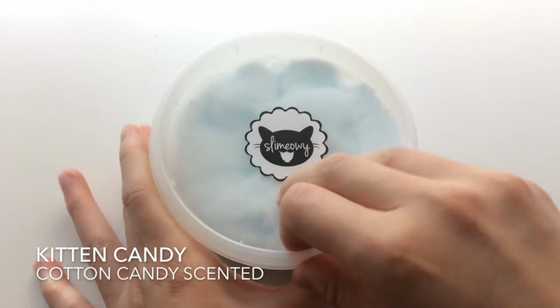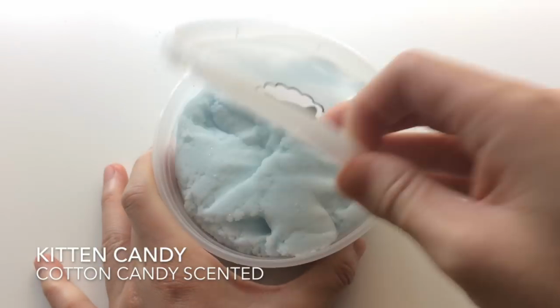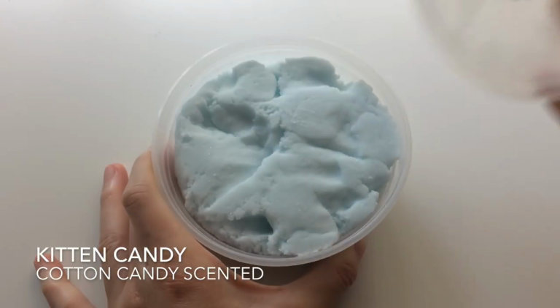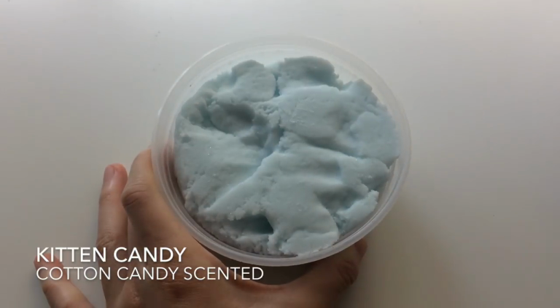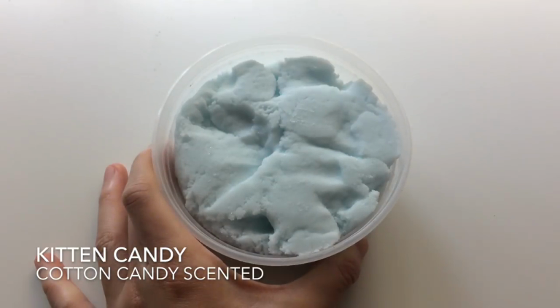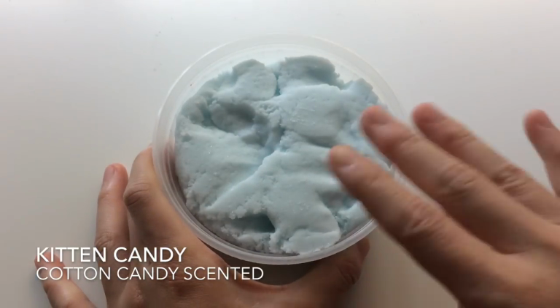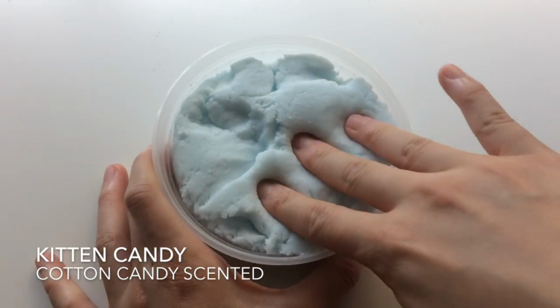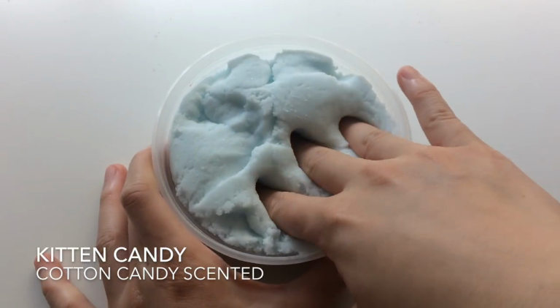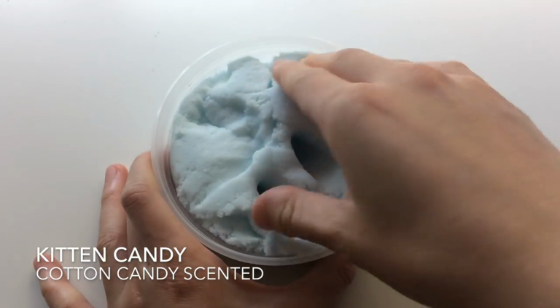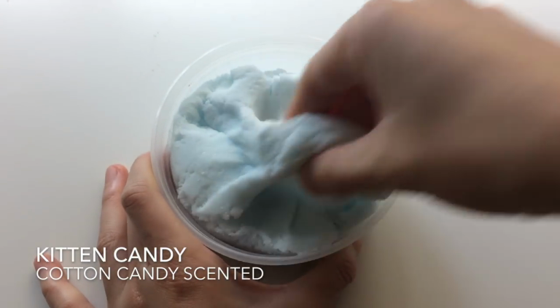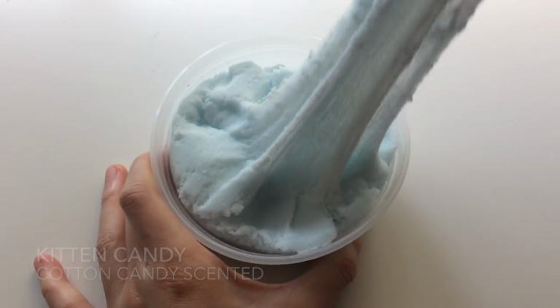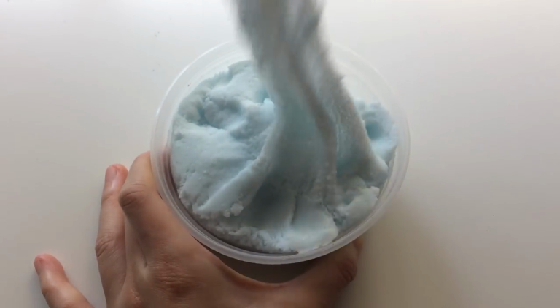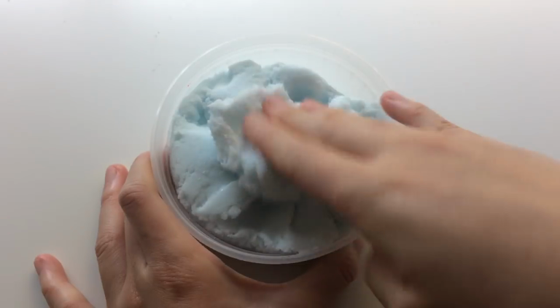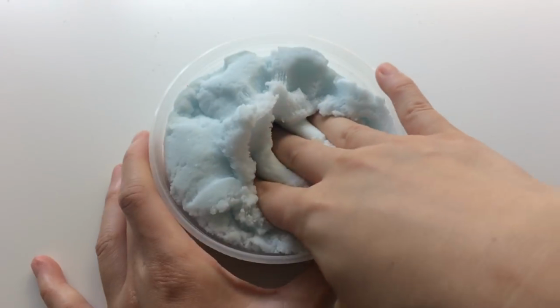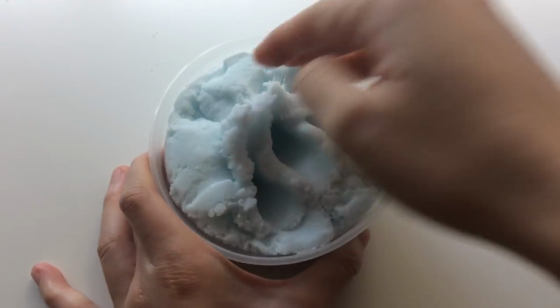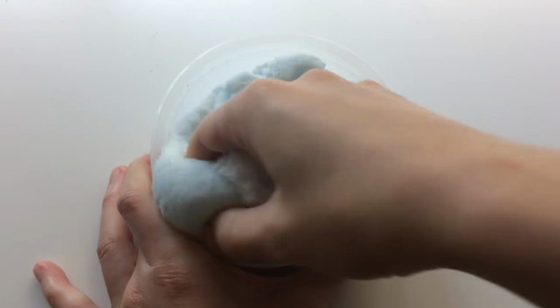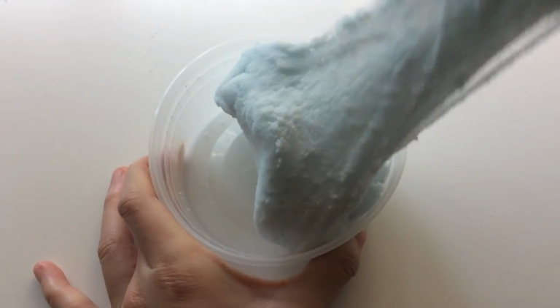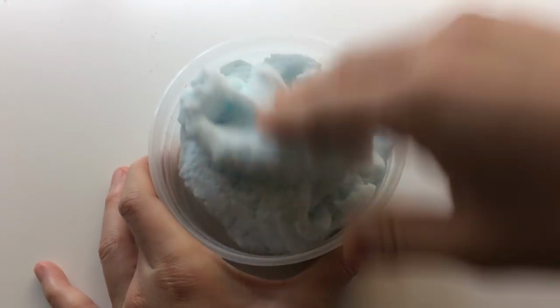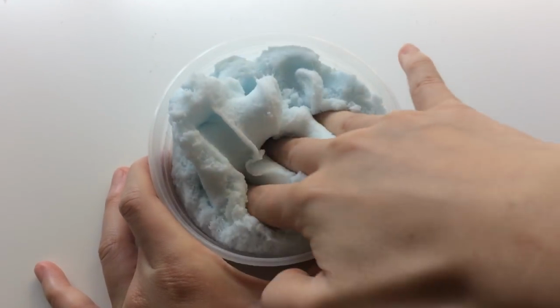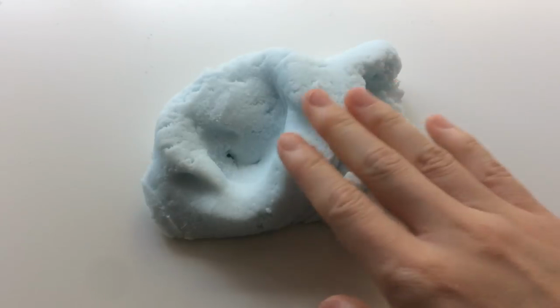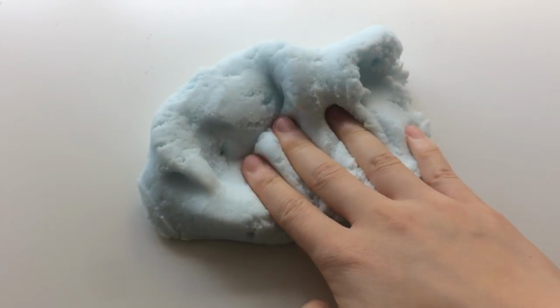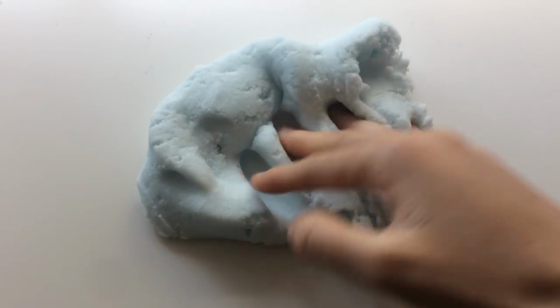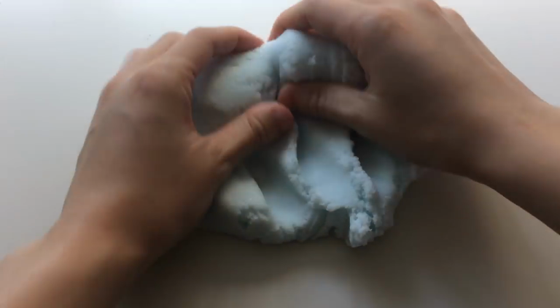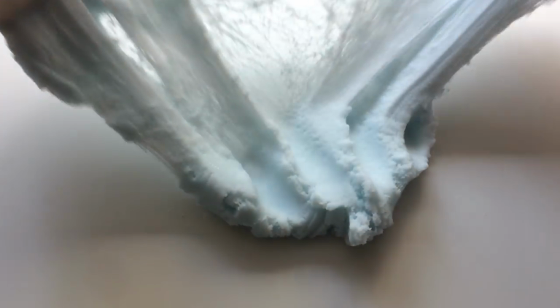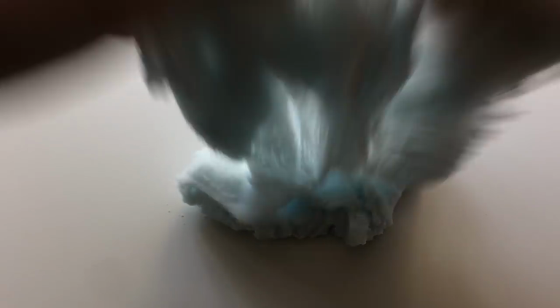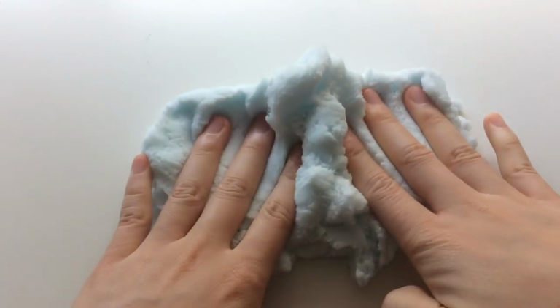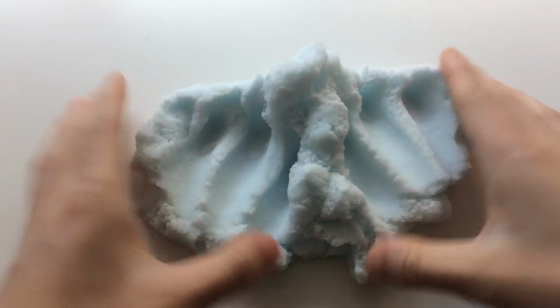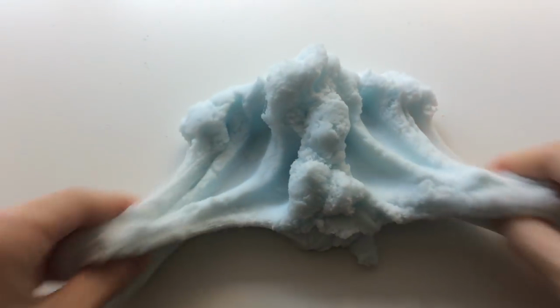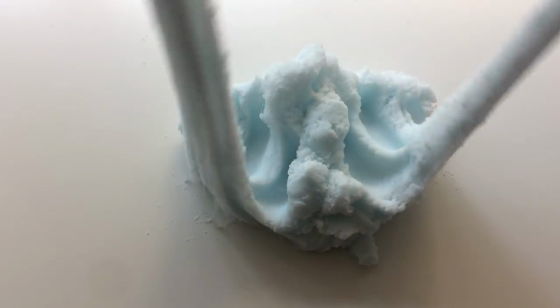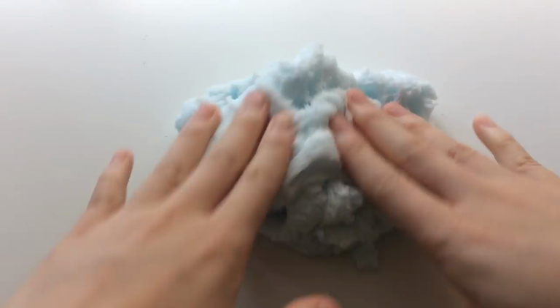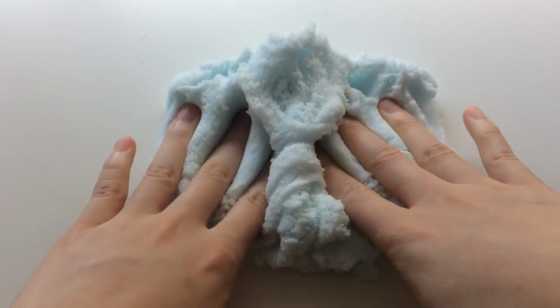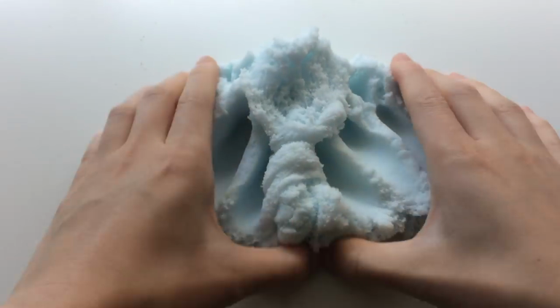First off we have a new slime and this is like a super soft cloud slime. This one is called Kitten Candy, which is a play on cotton candy. It's blue raspberry and cotton candy scented. This slime is super unique.